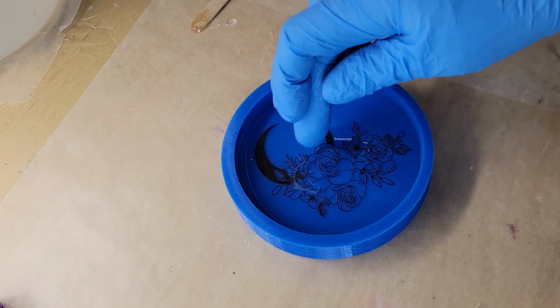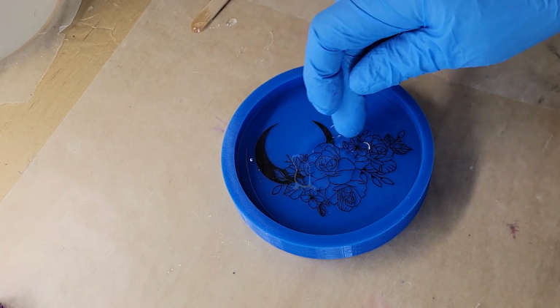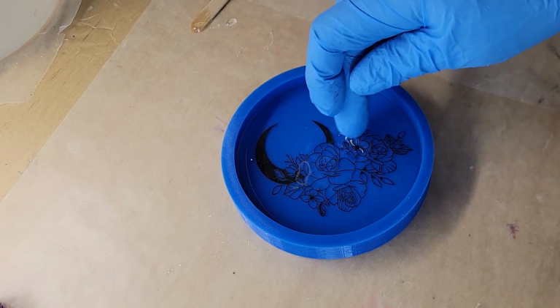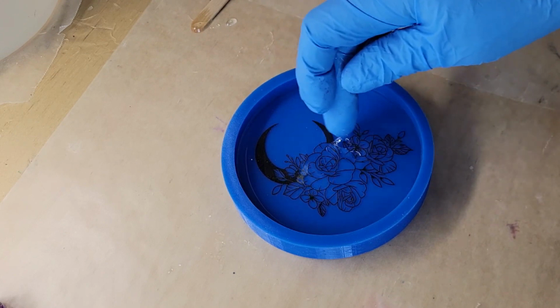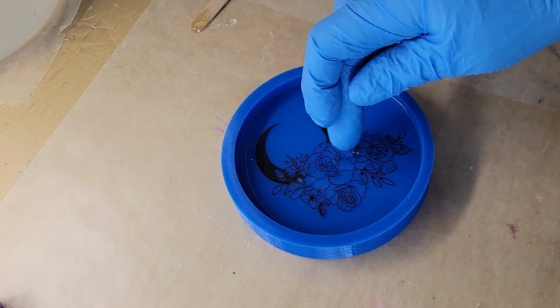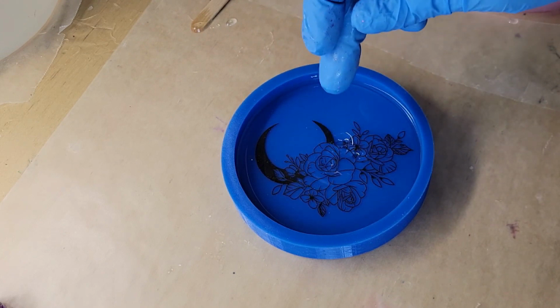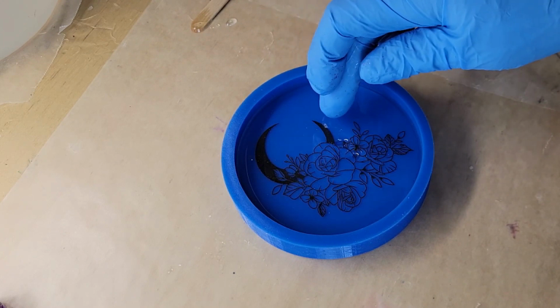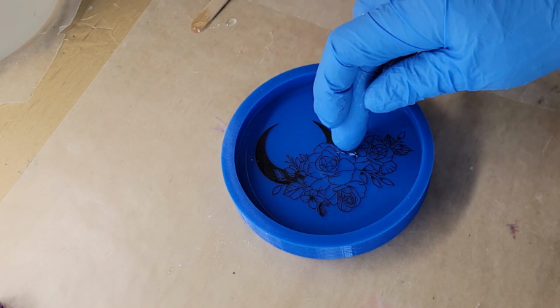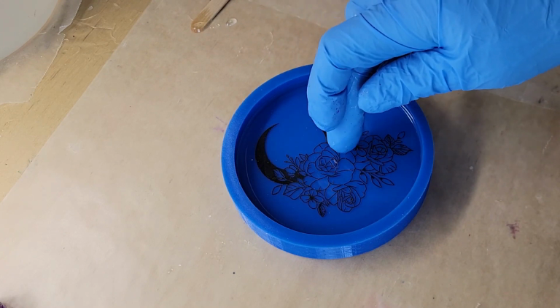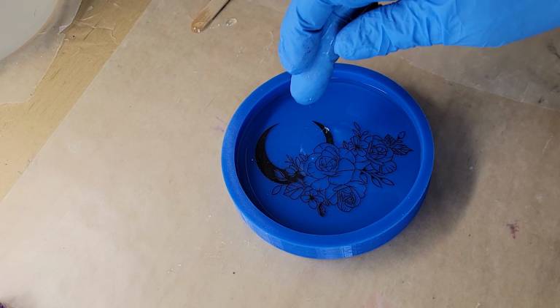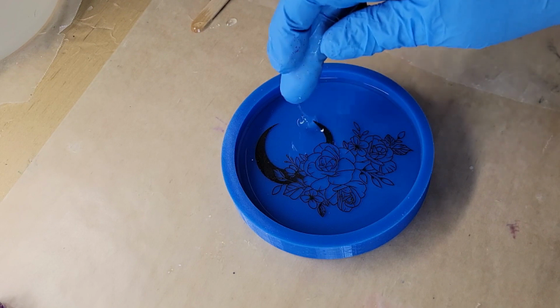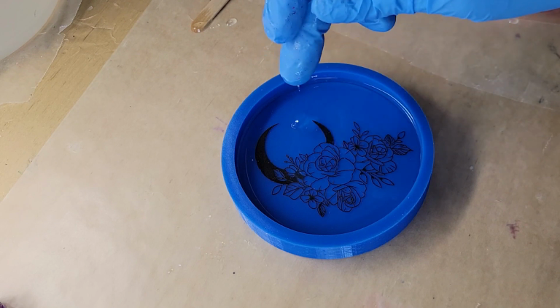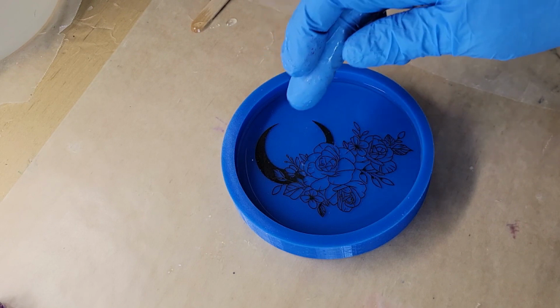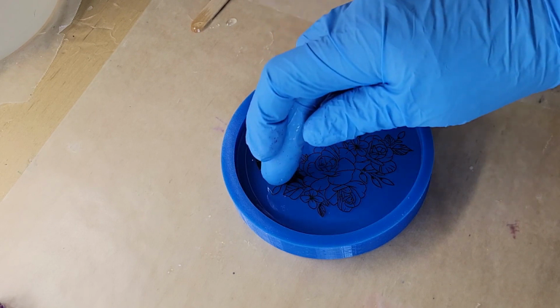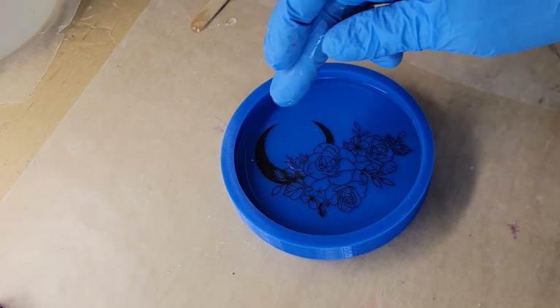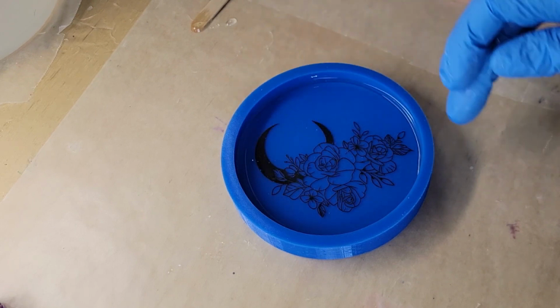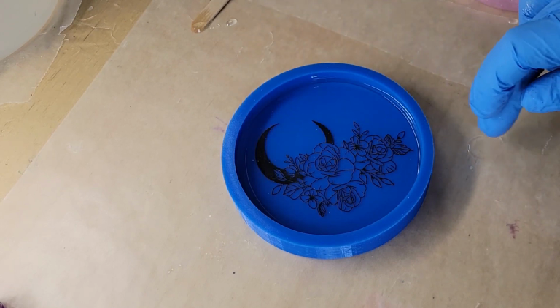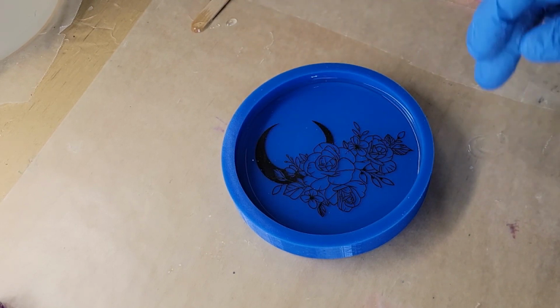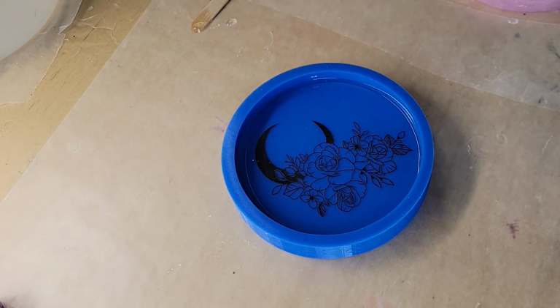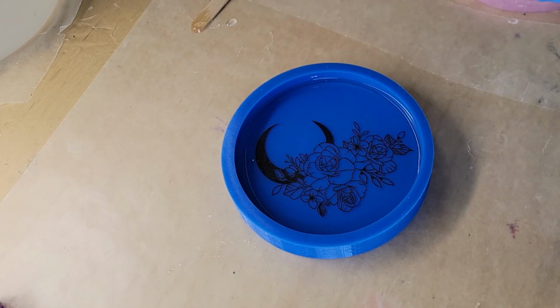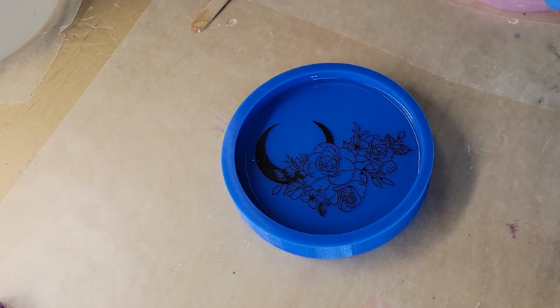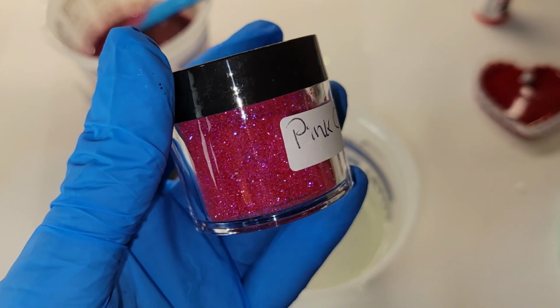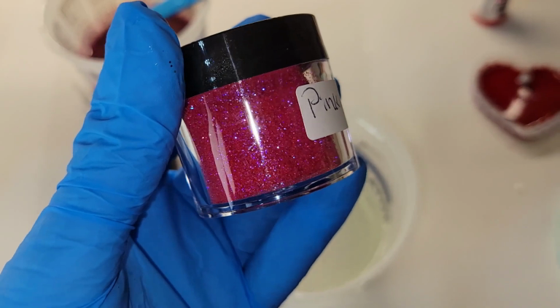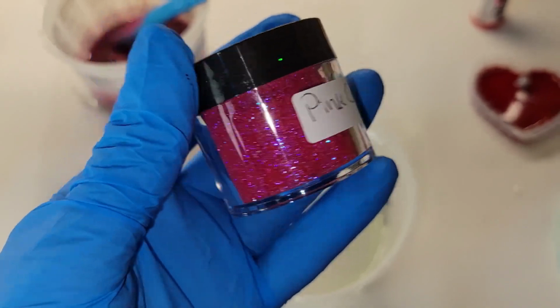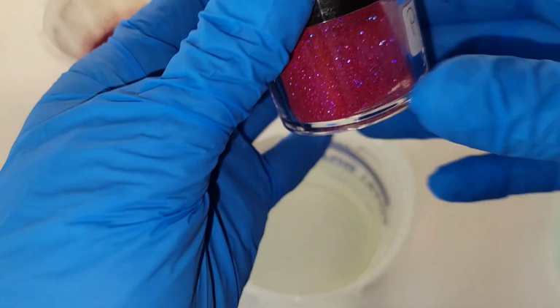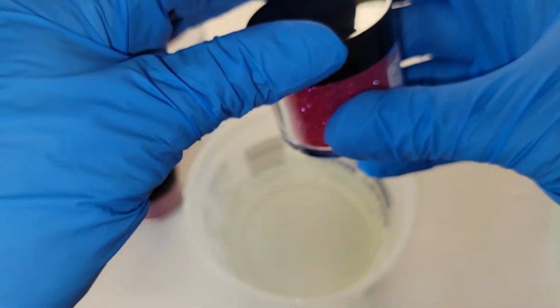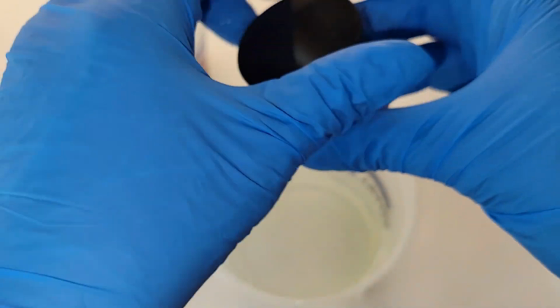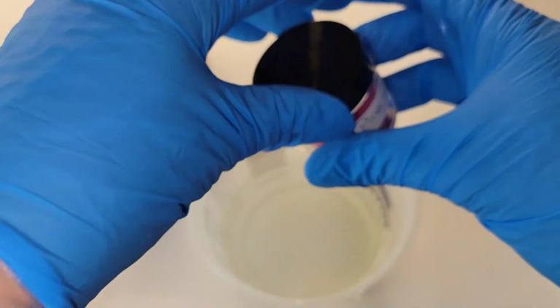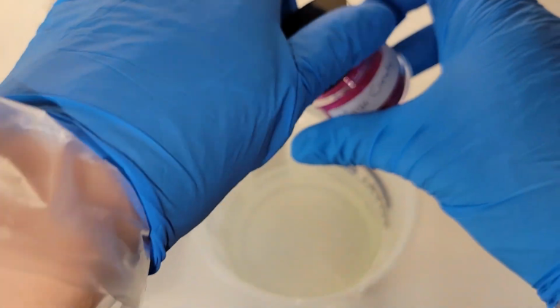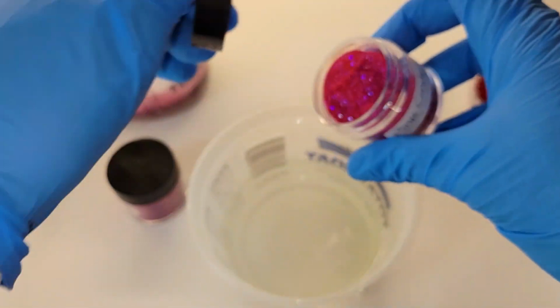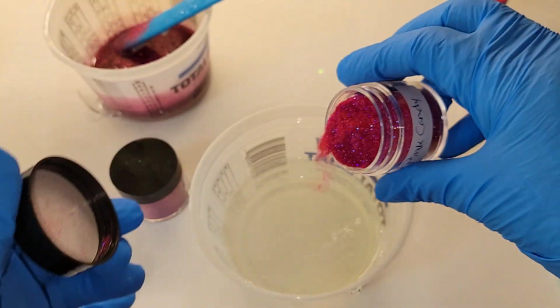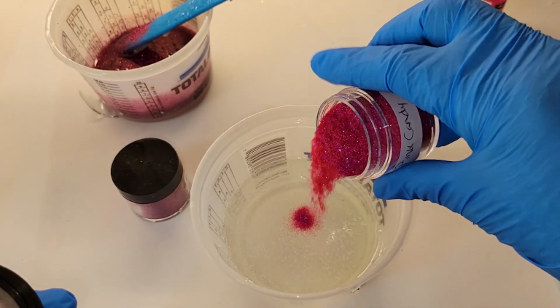I'm just making sure there are no bubbles trapped under the image and that the back side is completely covered with resin — and that's going to be it for layer one. Super simple and easy to make these.